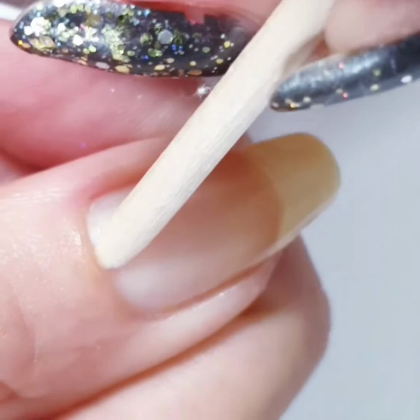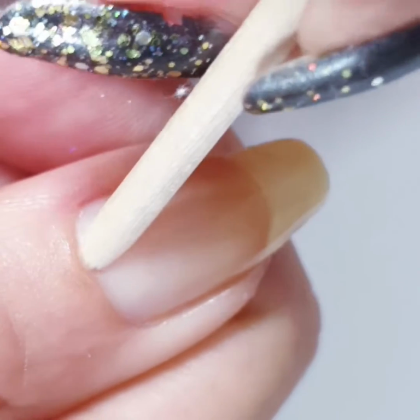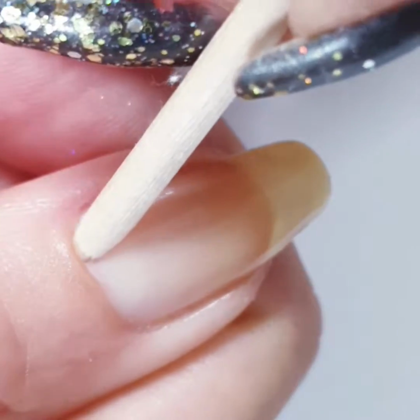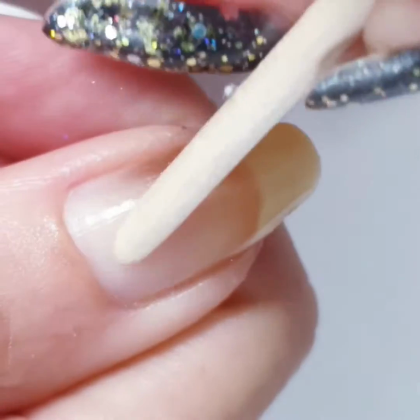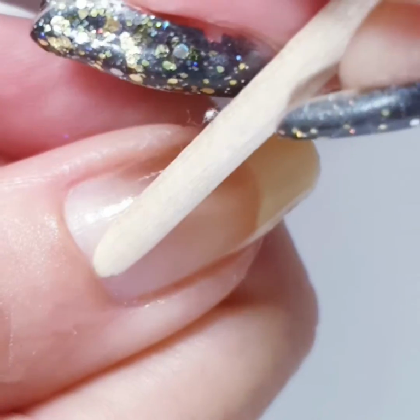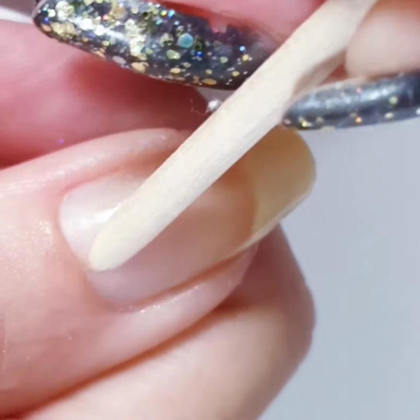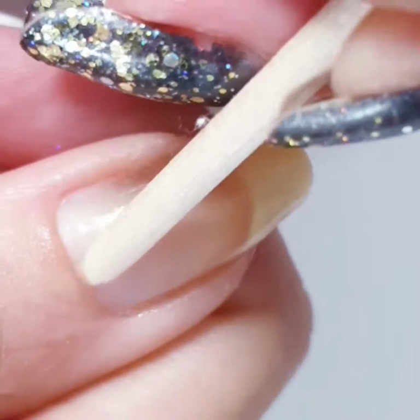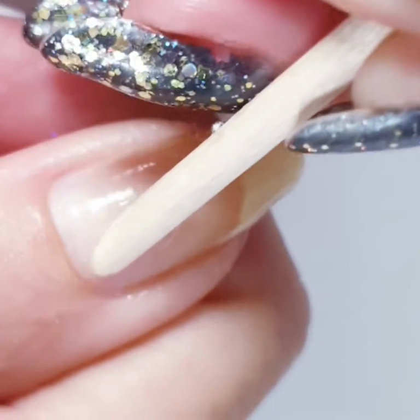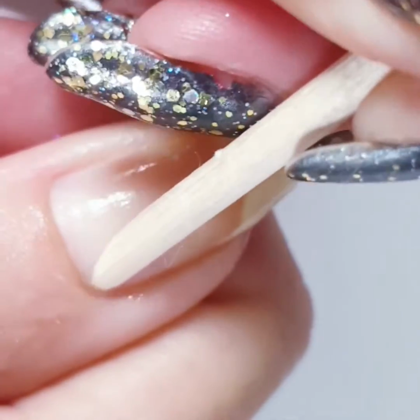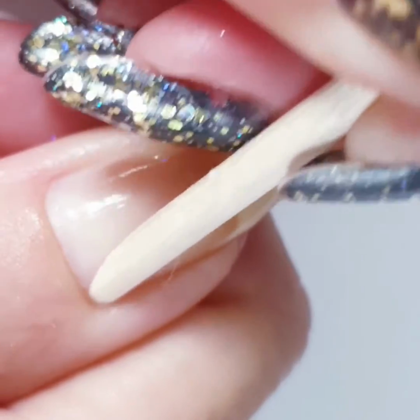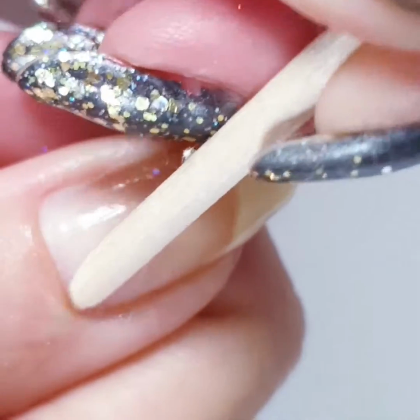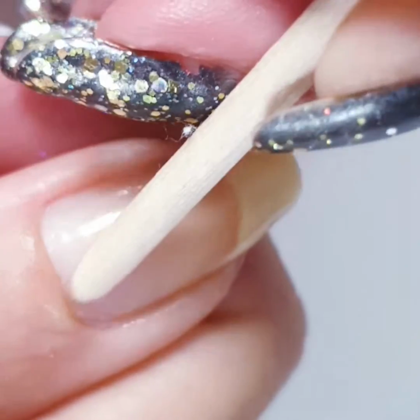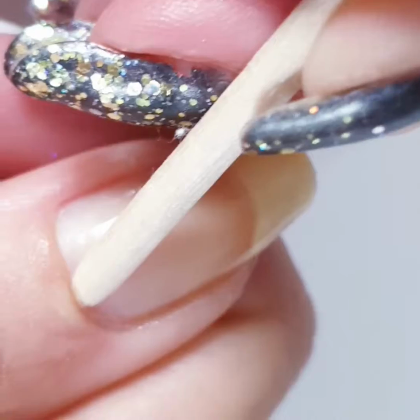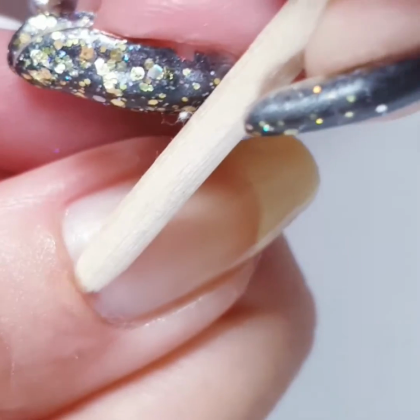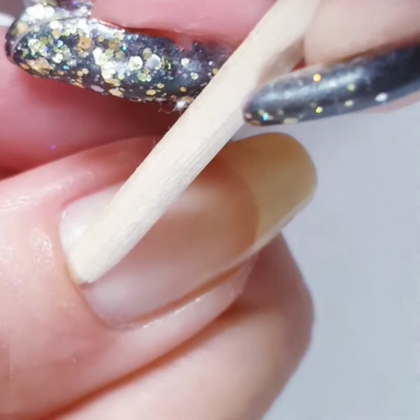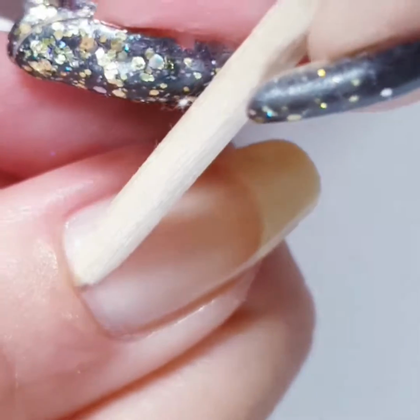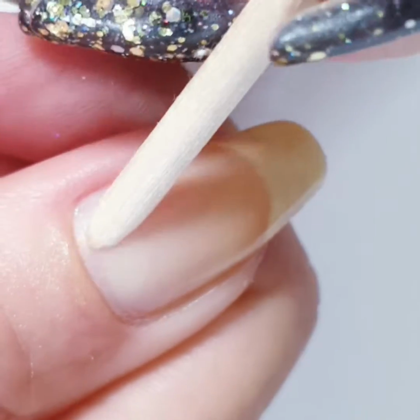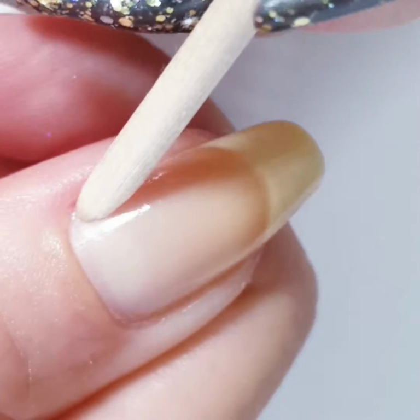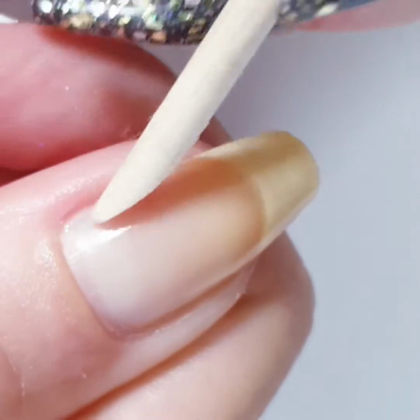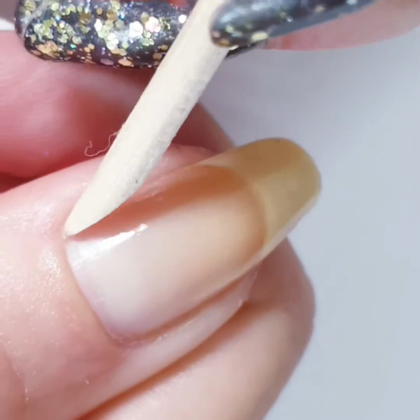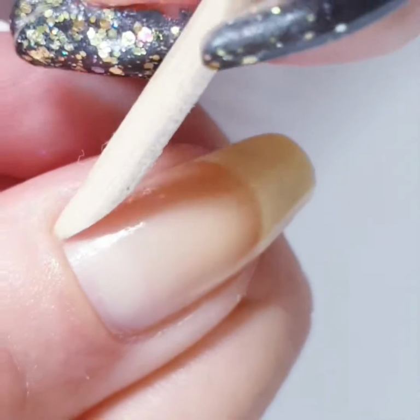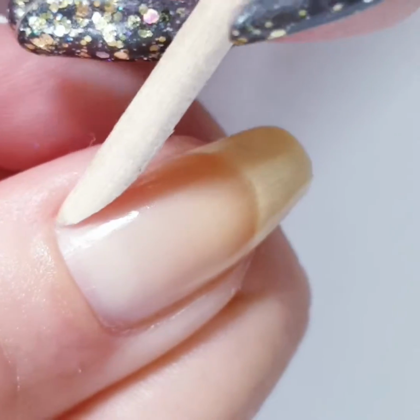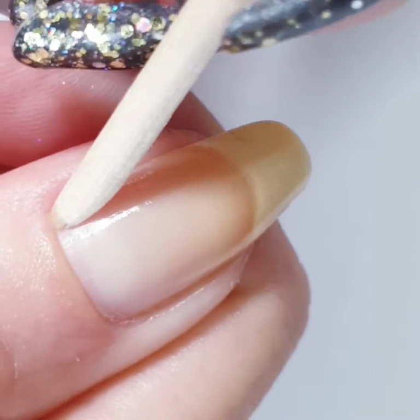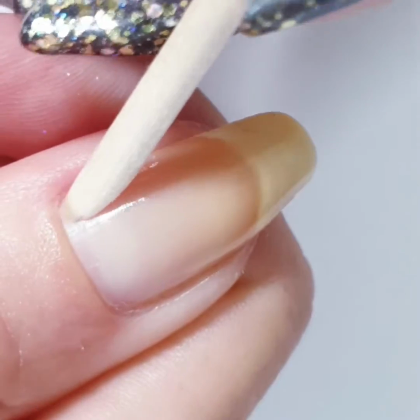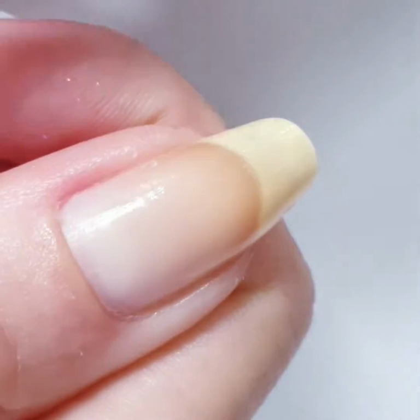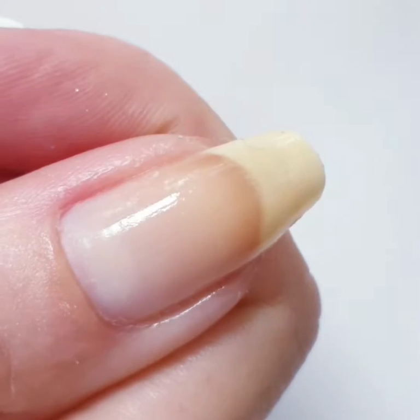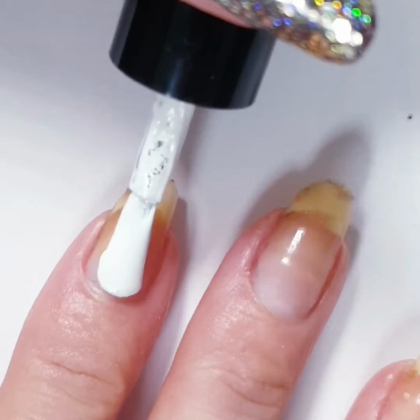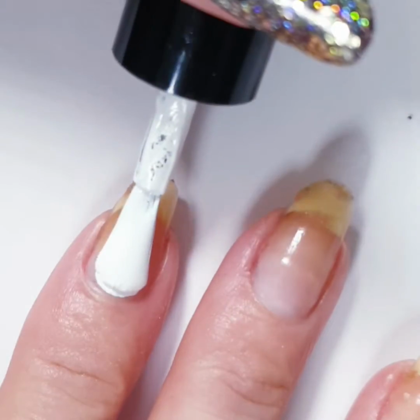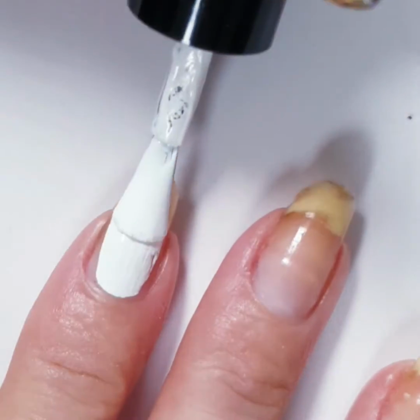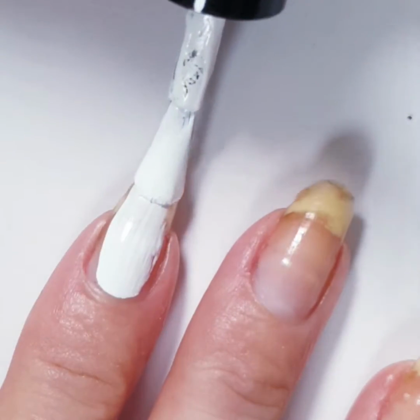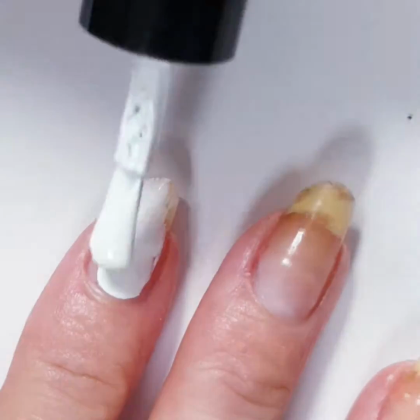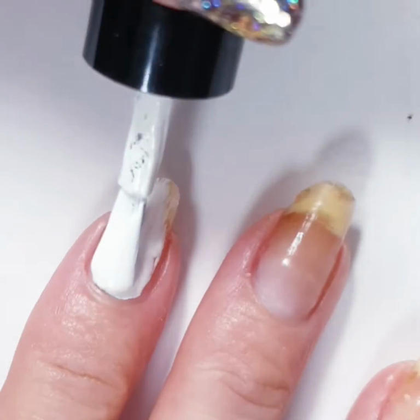The cuticle oil has been soaking for a couple of minutes, so I can work with a wooden stick. When you remove the dead tissue from your nail, you can push the cuticle back.